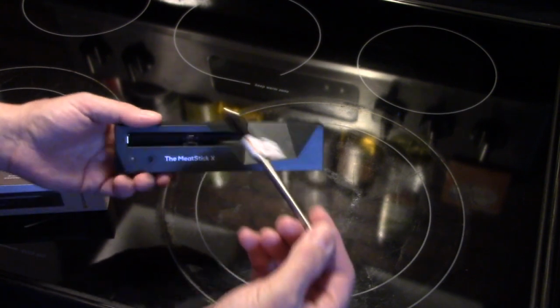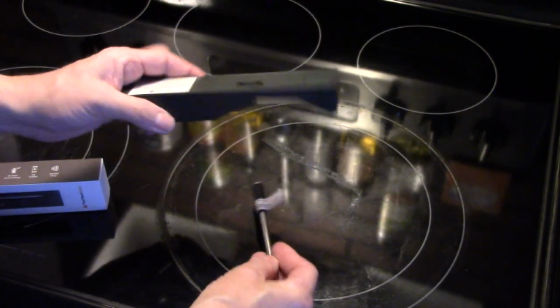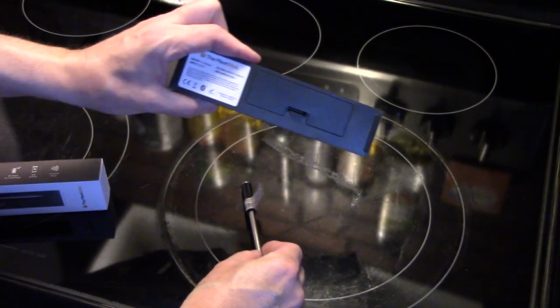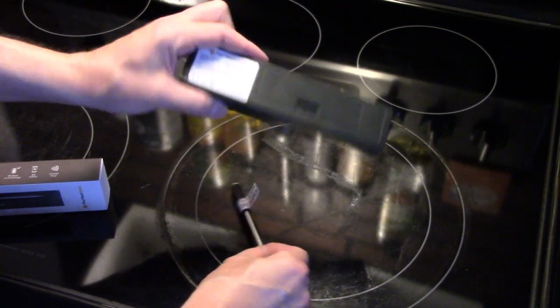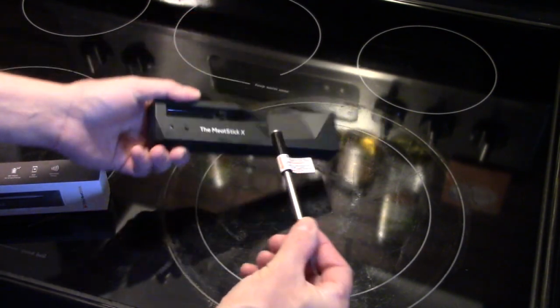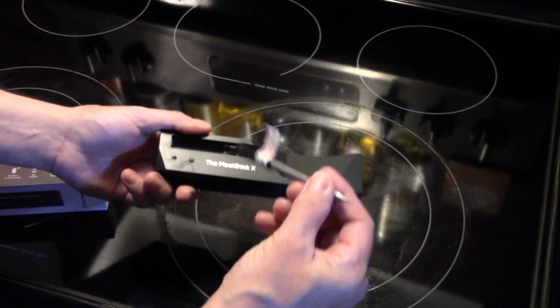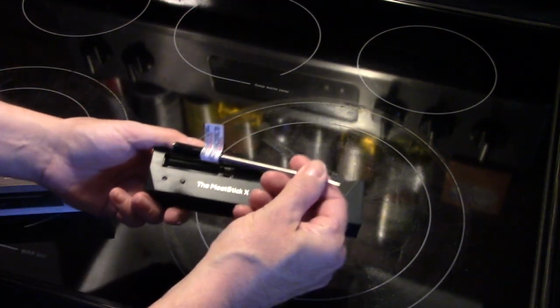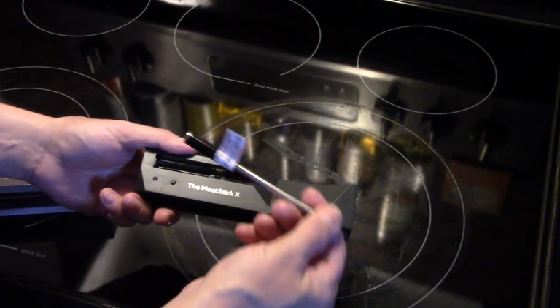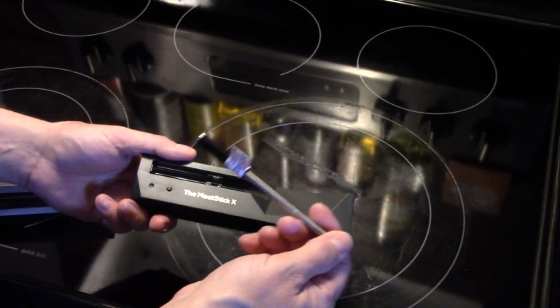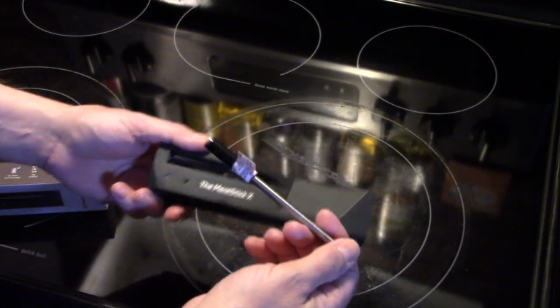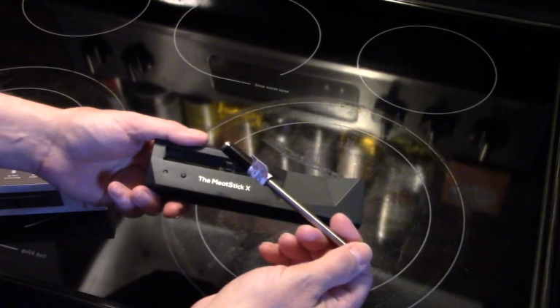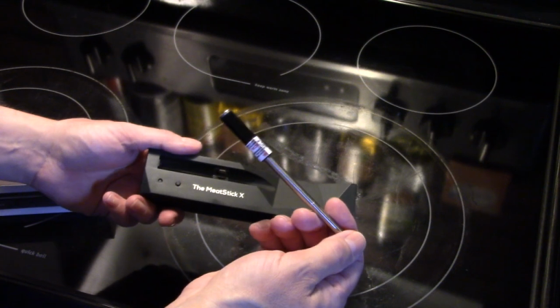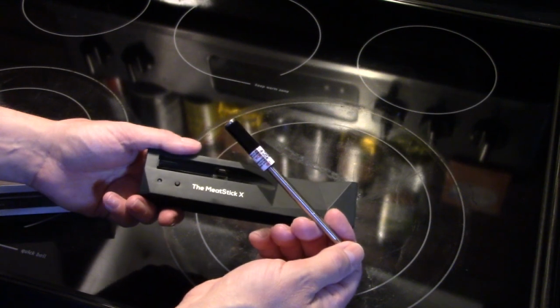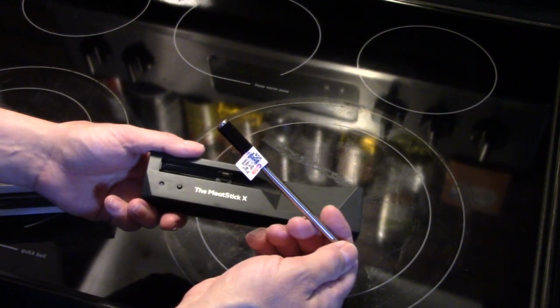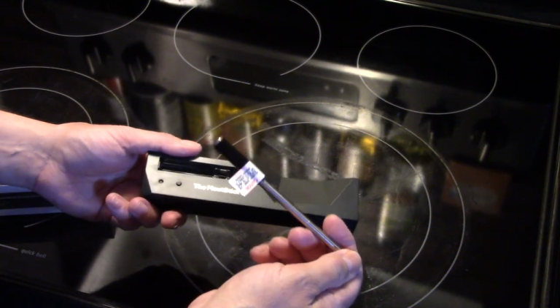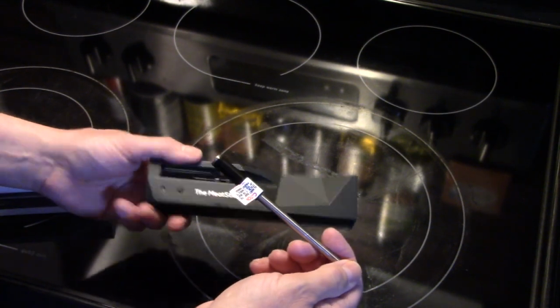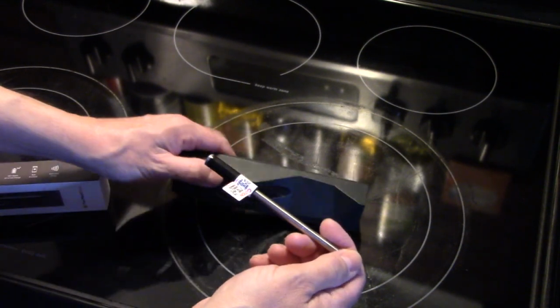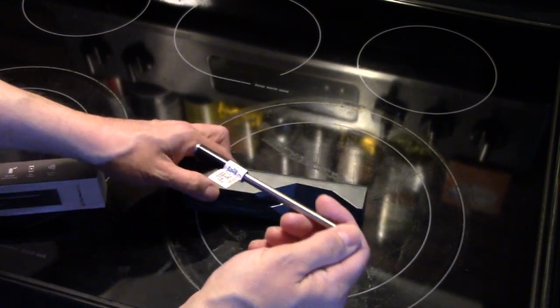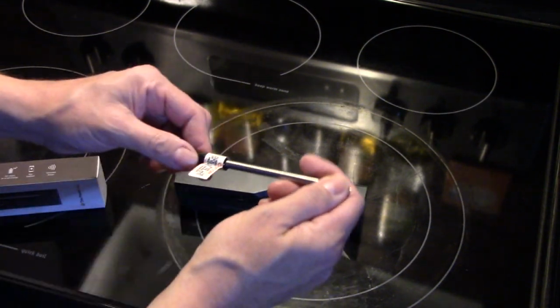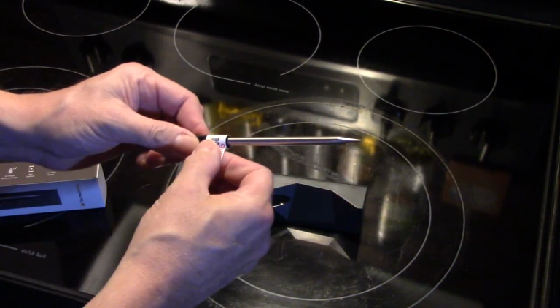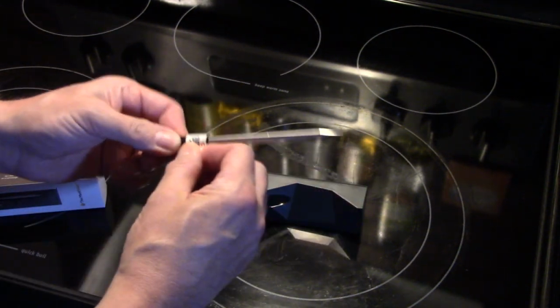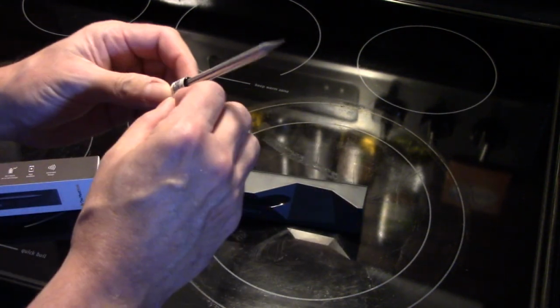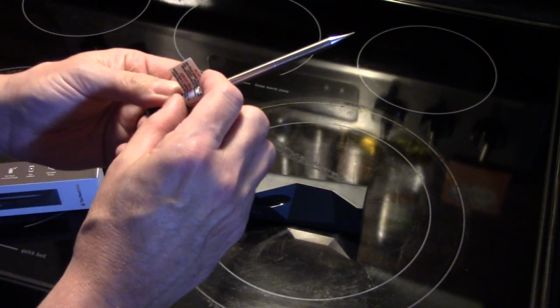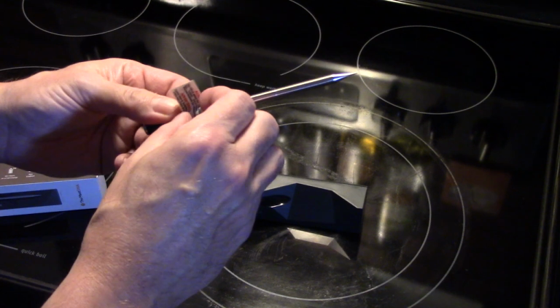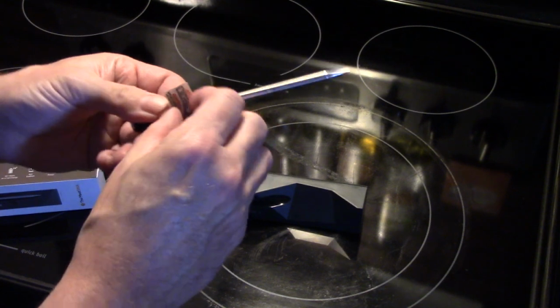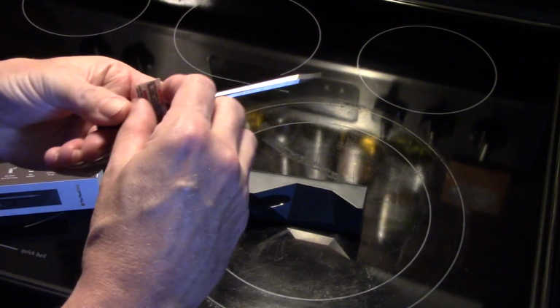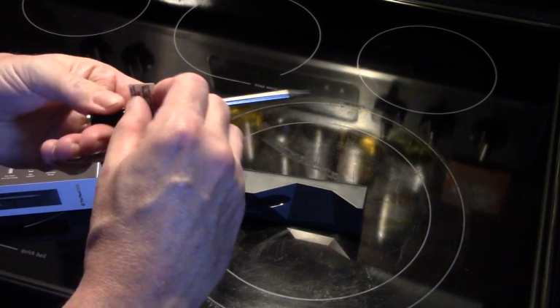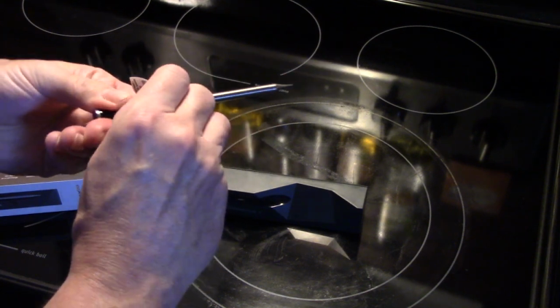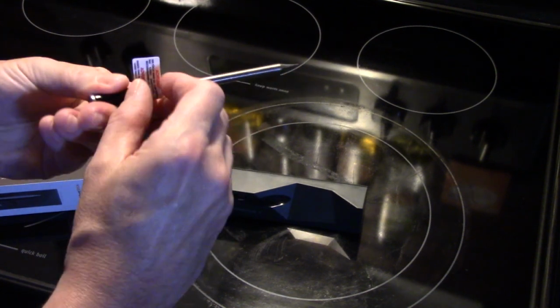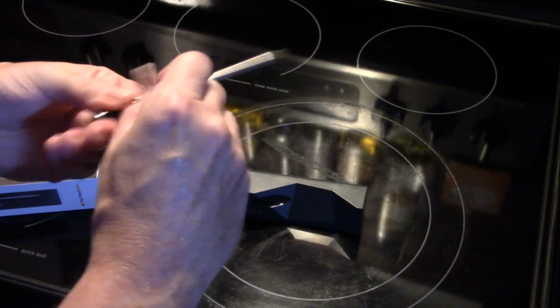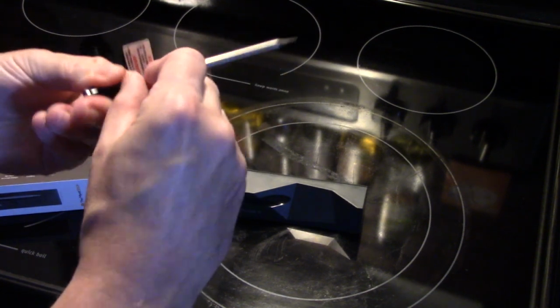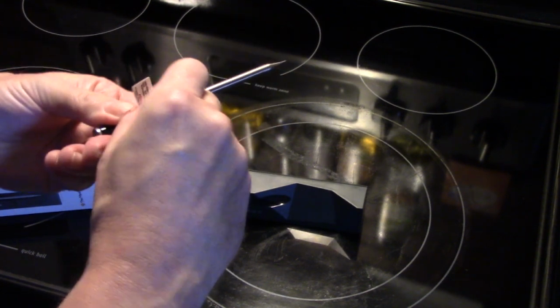It takes two AA batteries. It charges up in about four or five hours and lasts for 24 hours on a charge. You connect this to your smart device — your phone or your tablet — through Bluetooth and you can monitor your food.